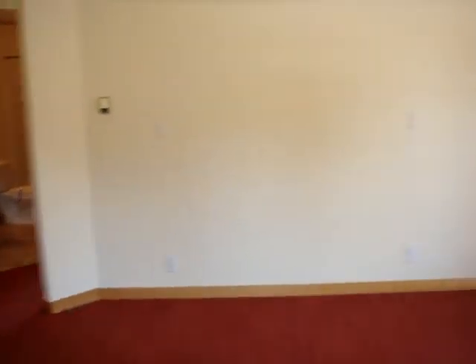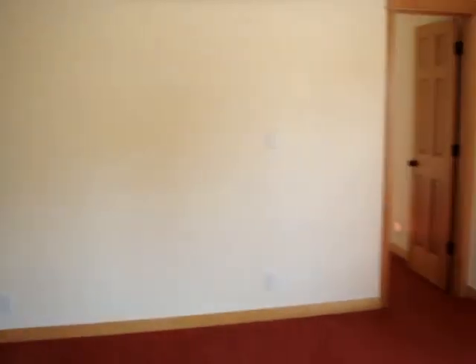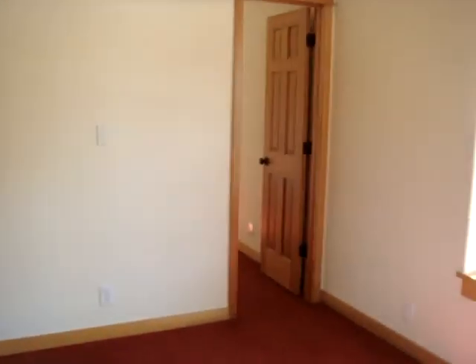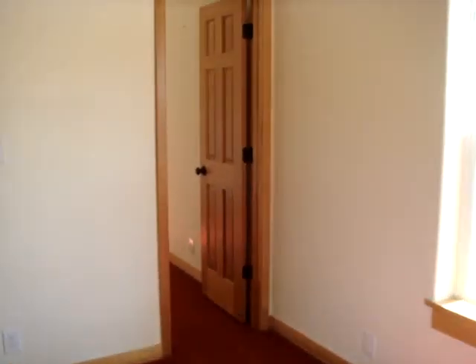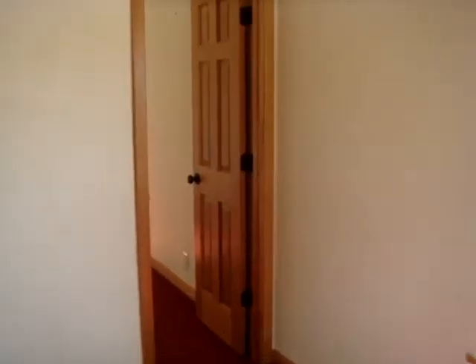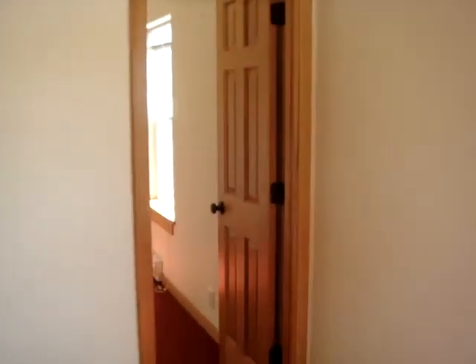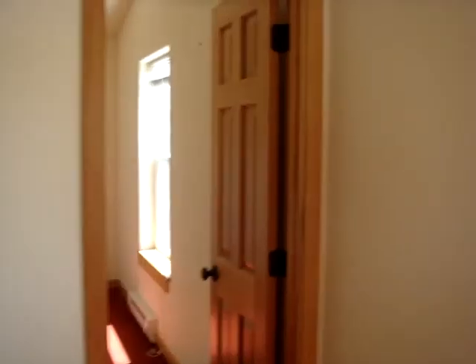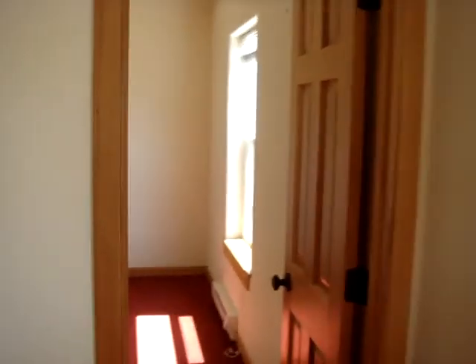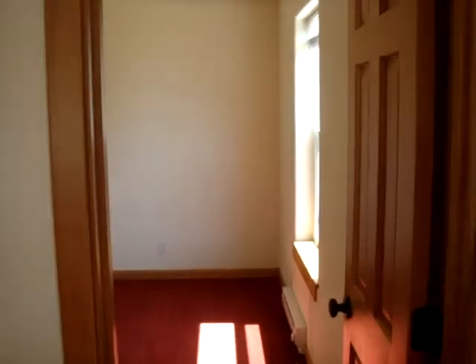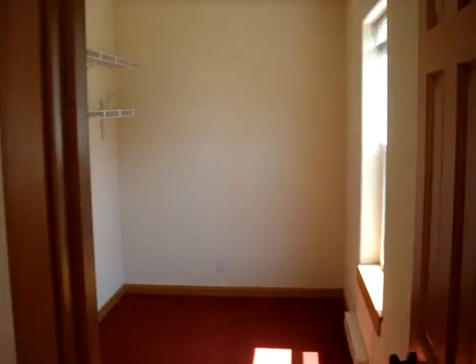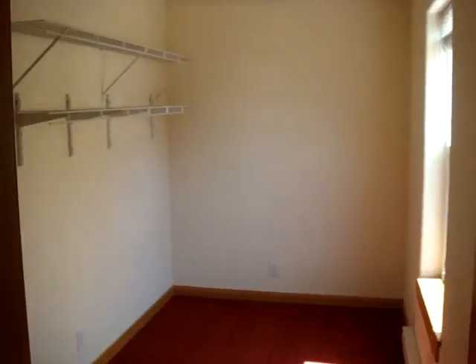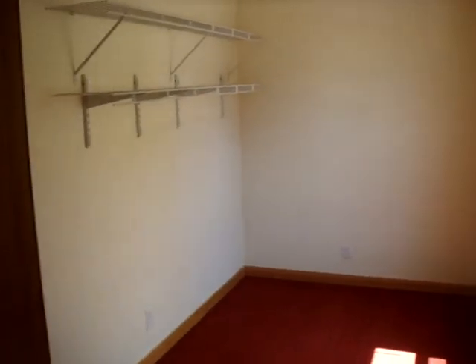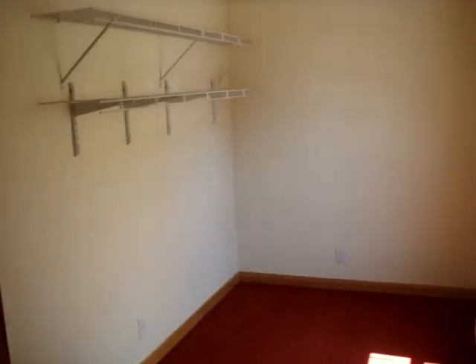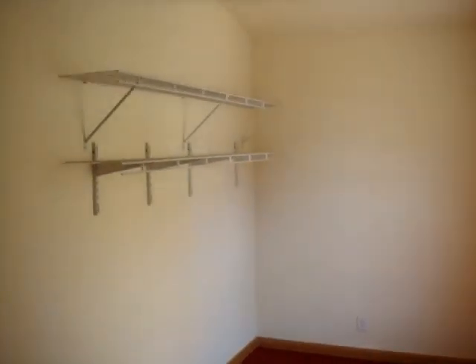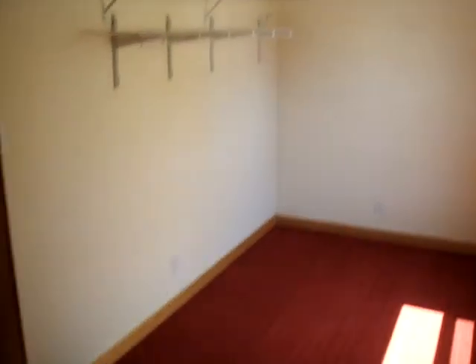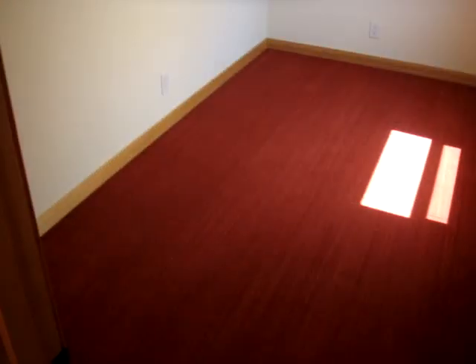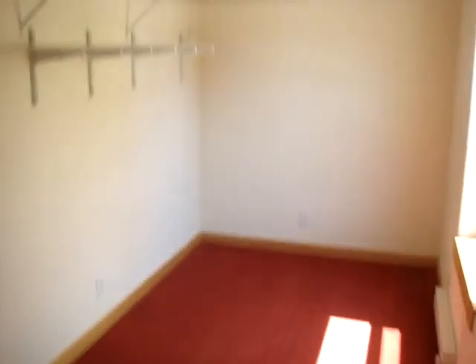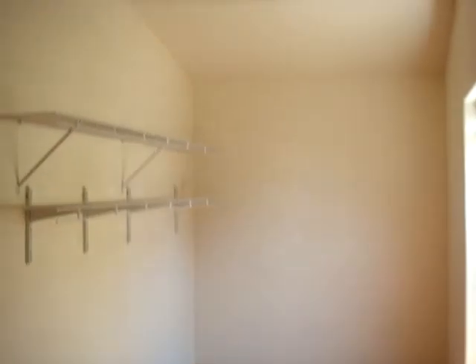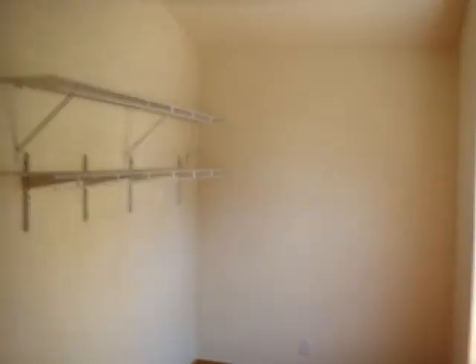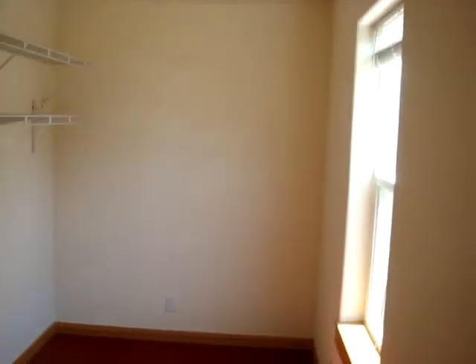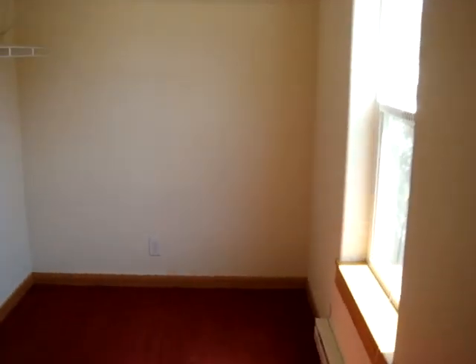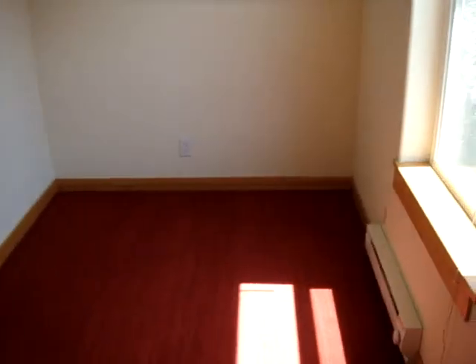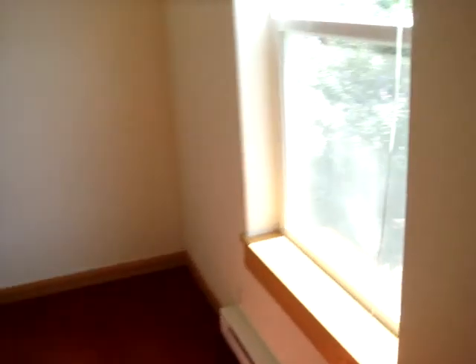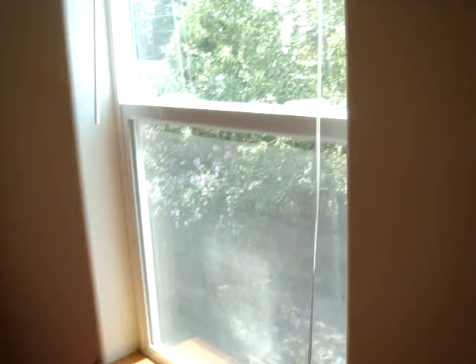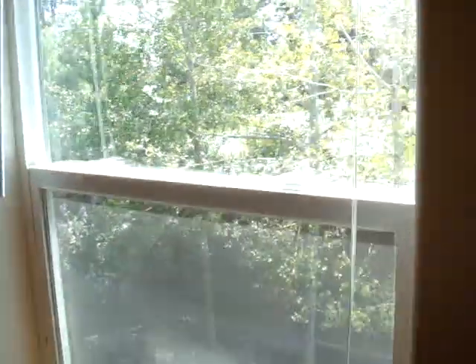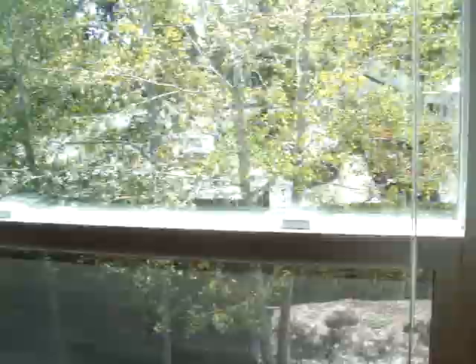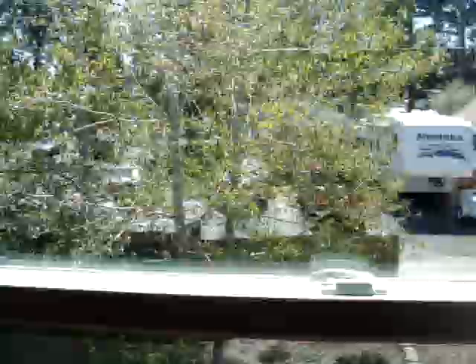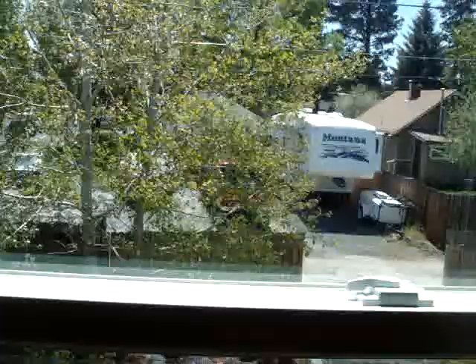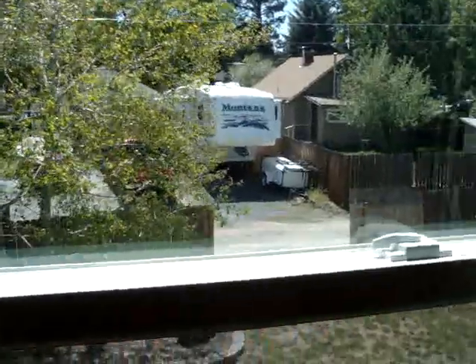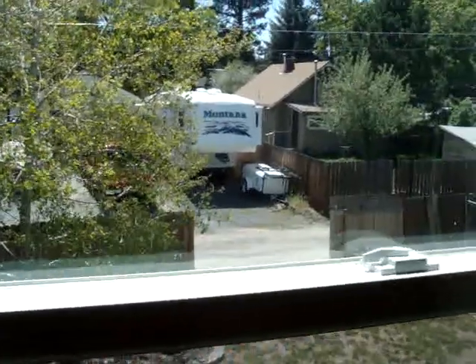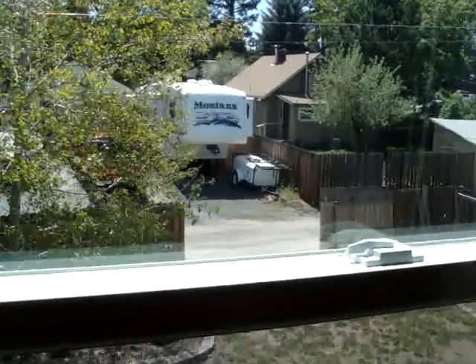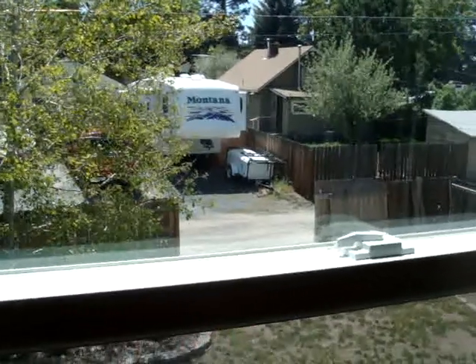And then this is the study, office, huge closet, nursery — whatever the people that pay us a lot of money for it want it to be. Looking at an RV again.